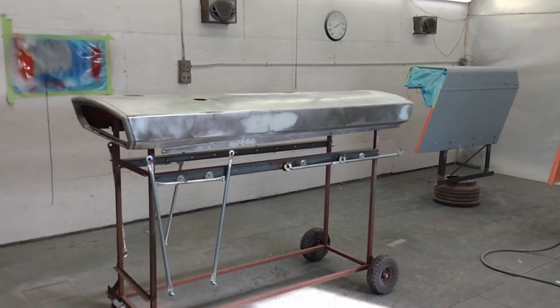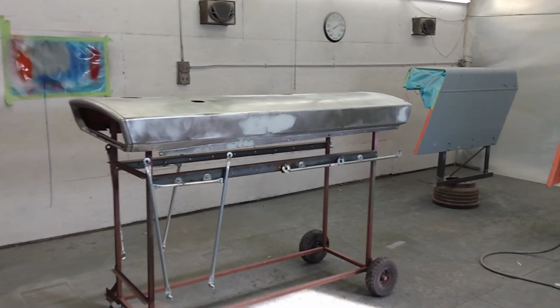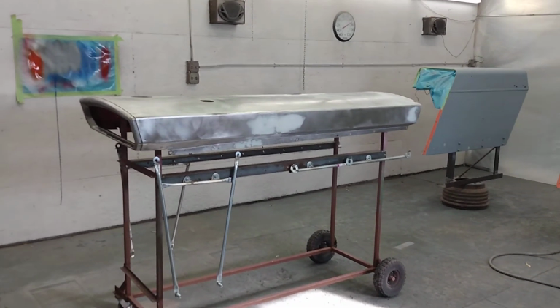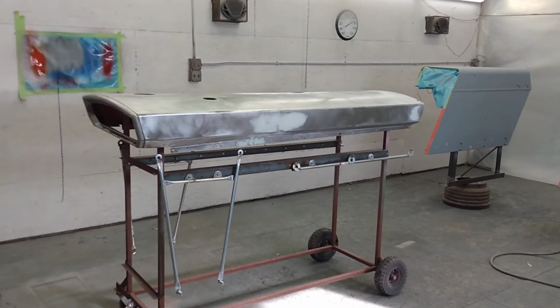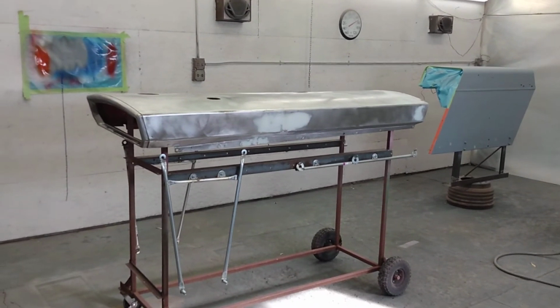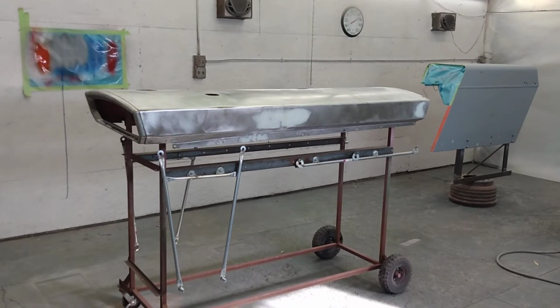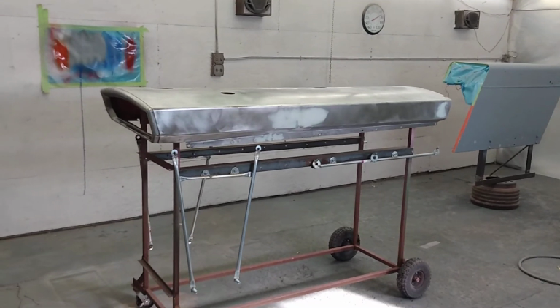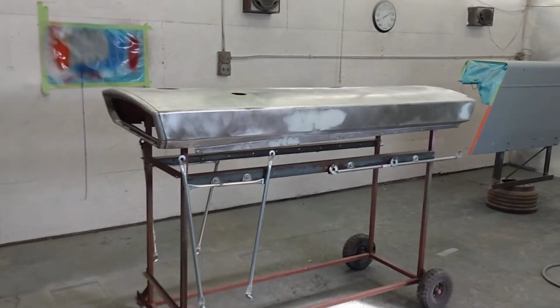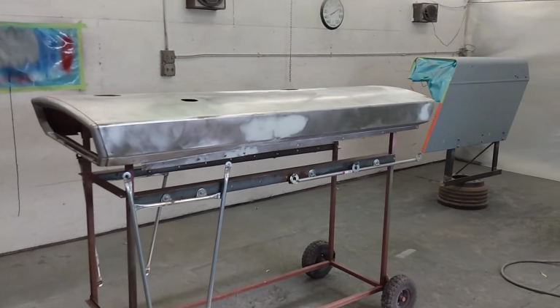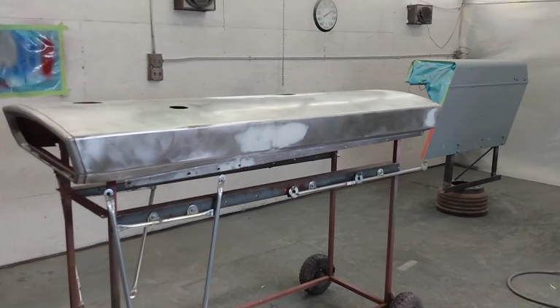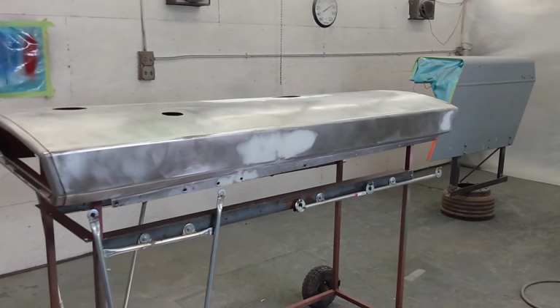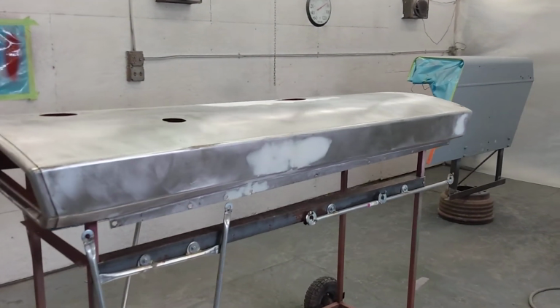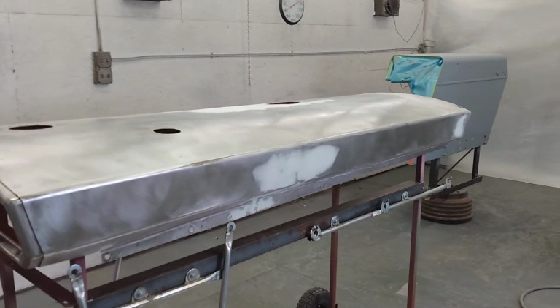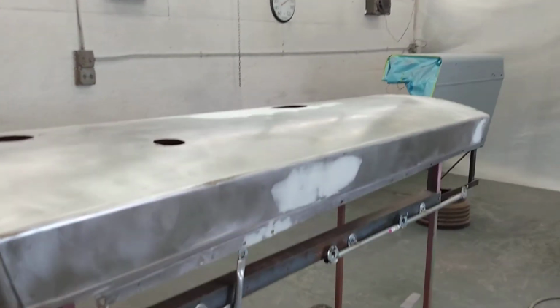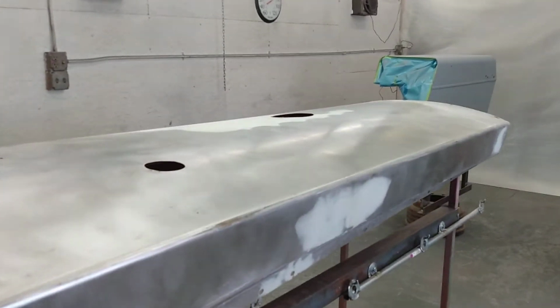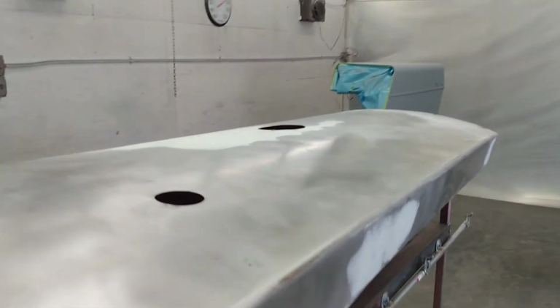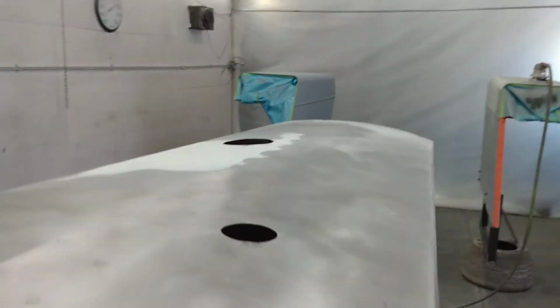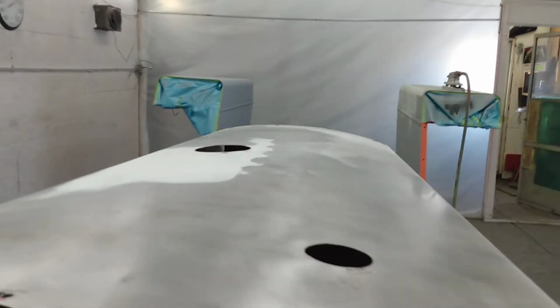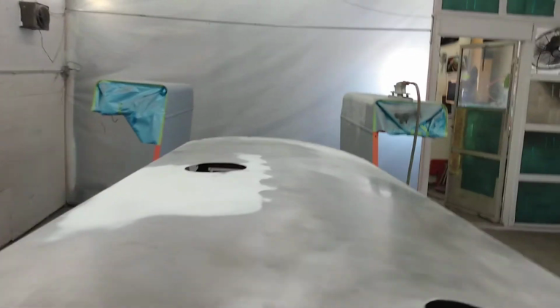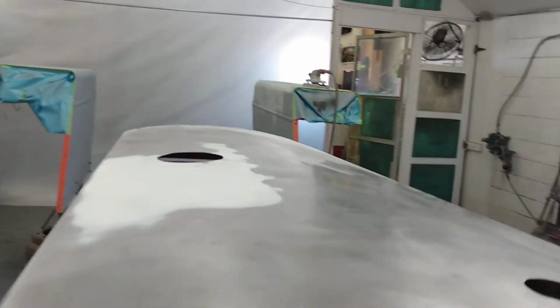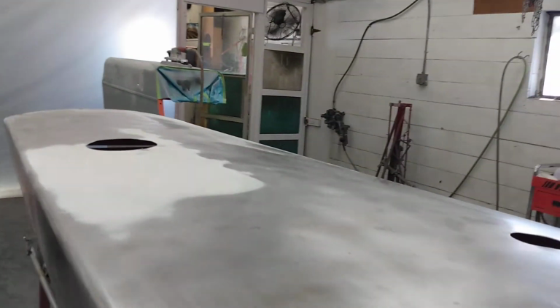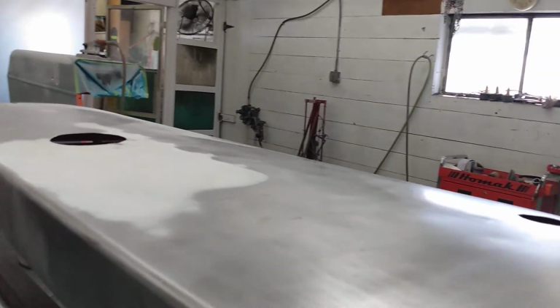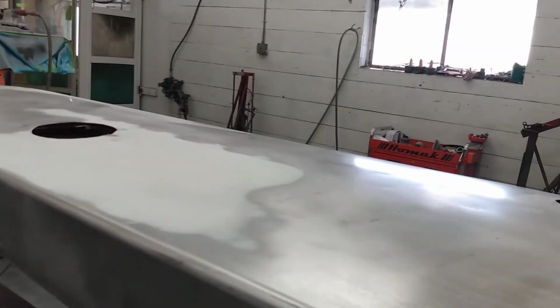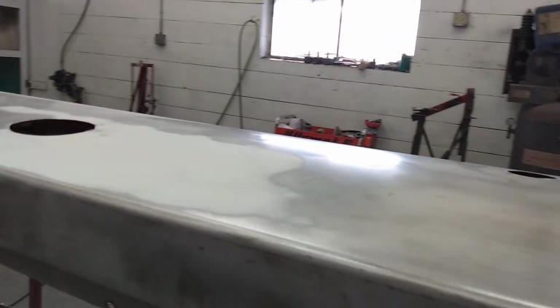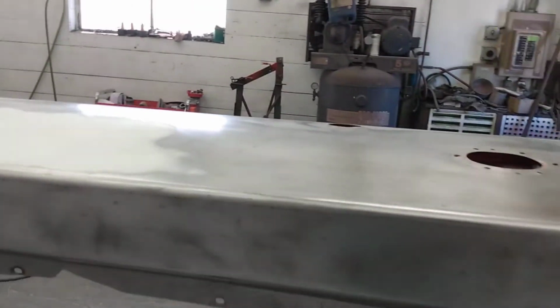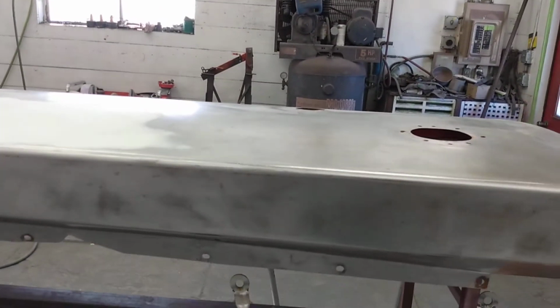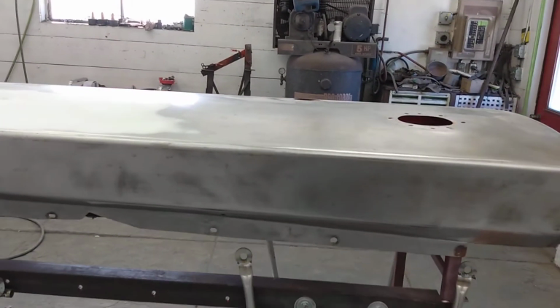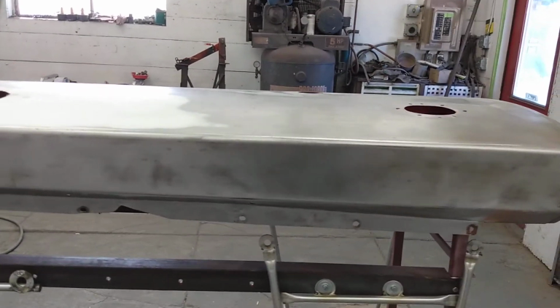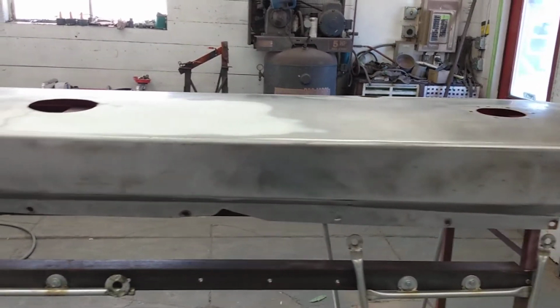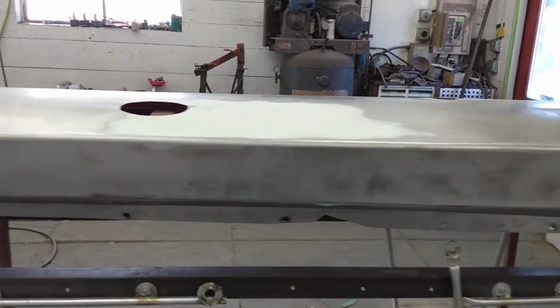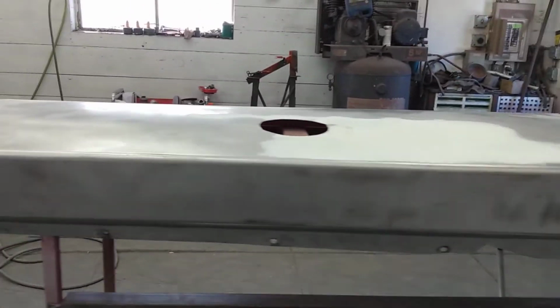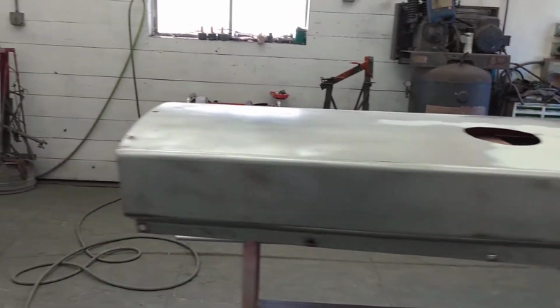Good morning. So we're over in the booth. Got the hood all cleaned off — had to do some work on it. There was an extra hole in here that had to be welded. It's going to be ready for primer.